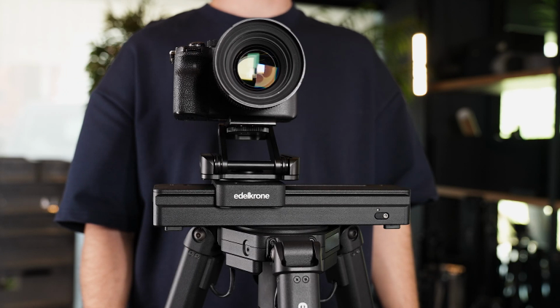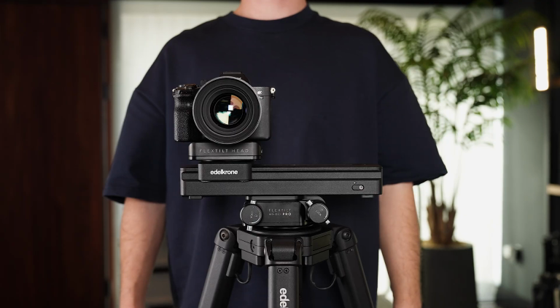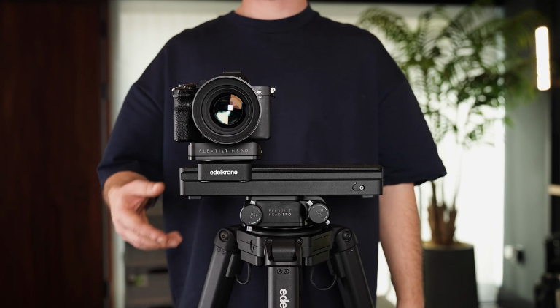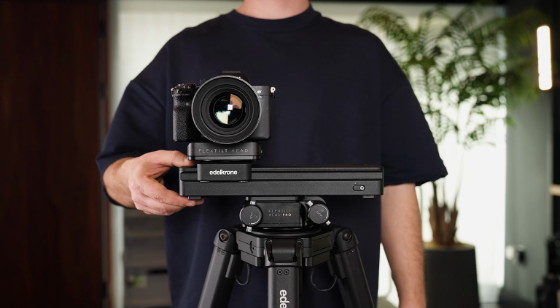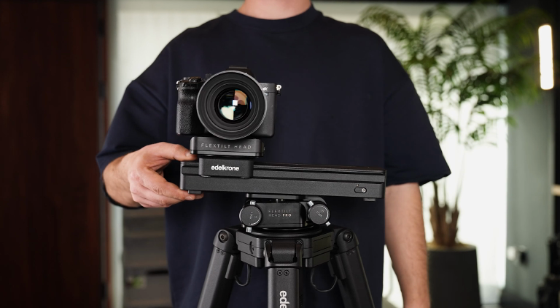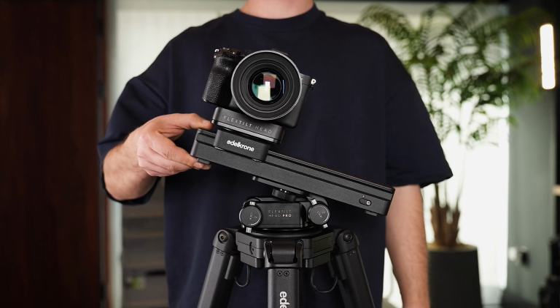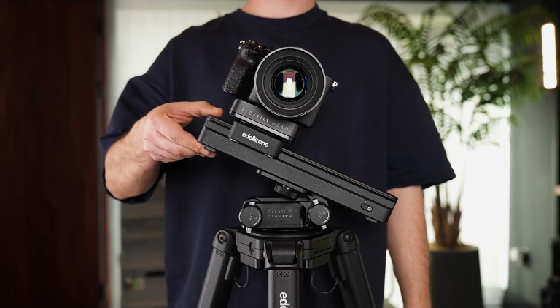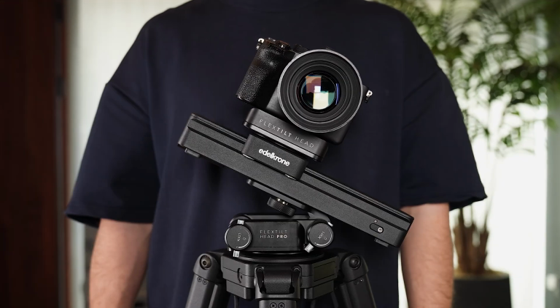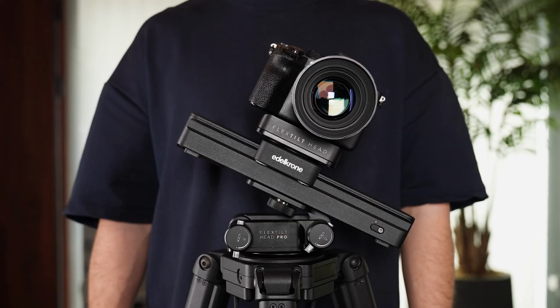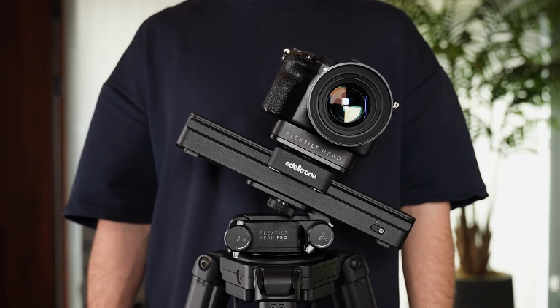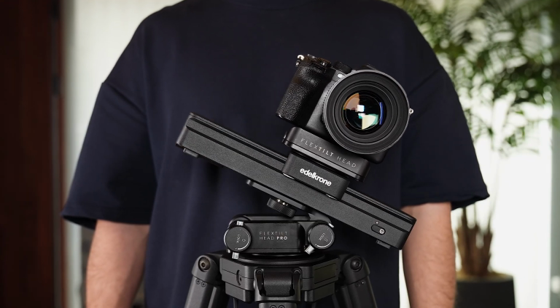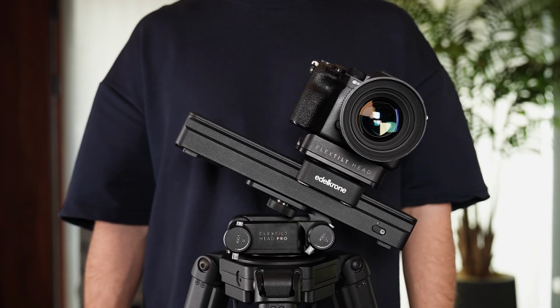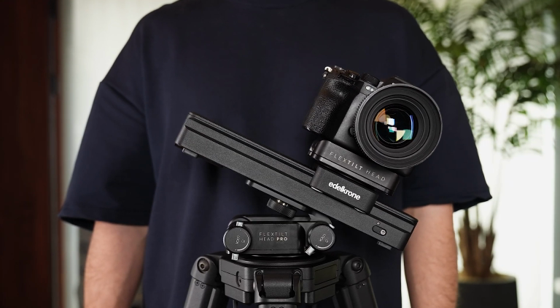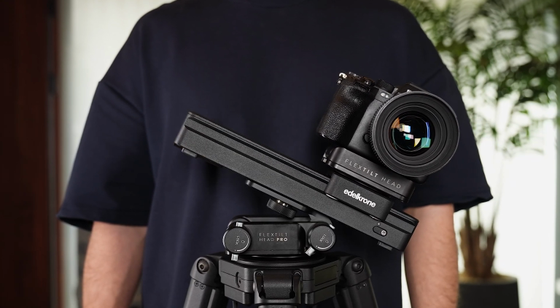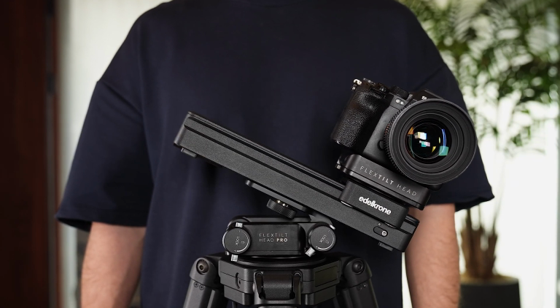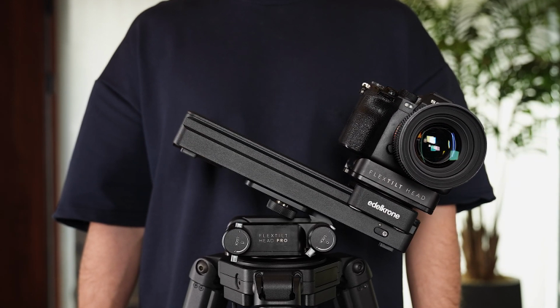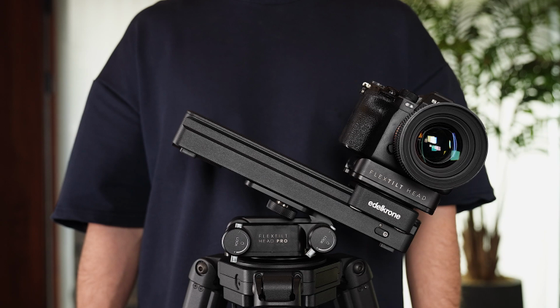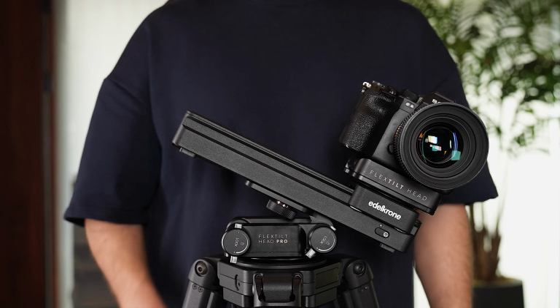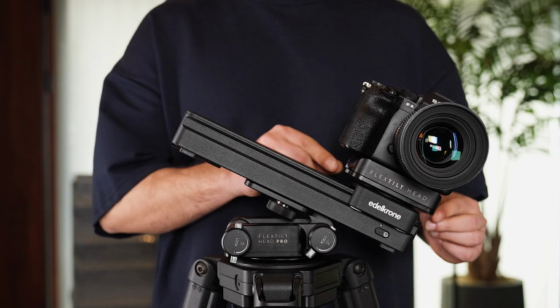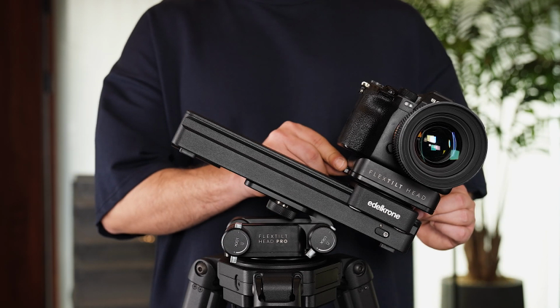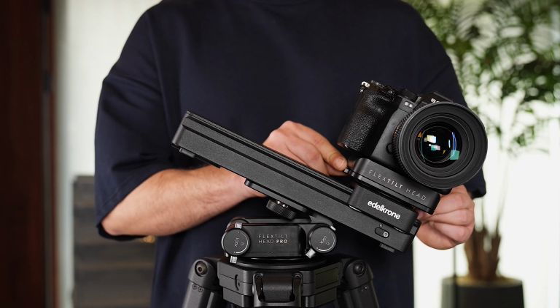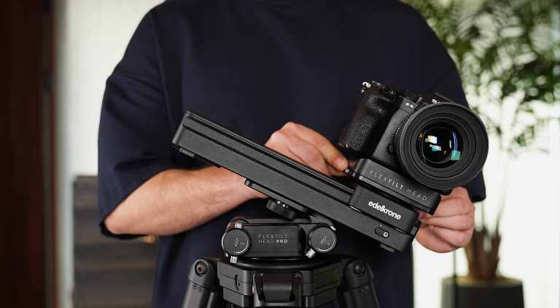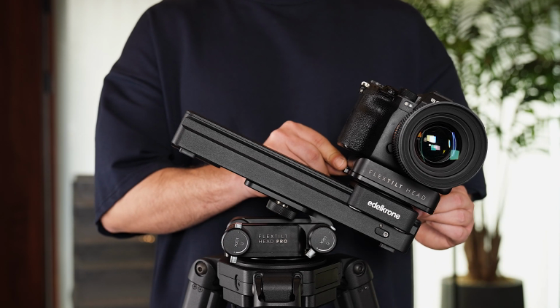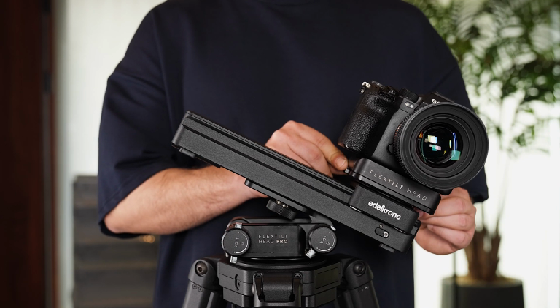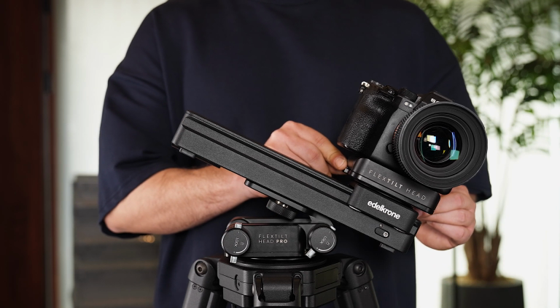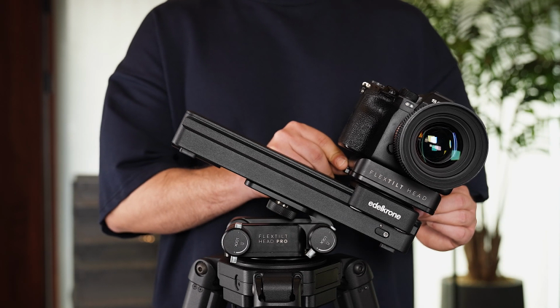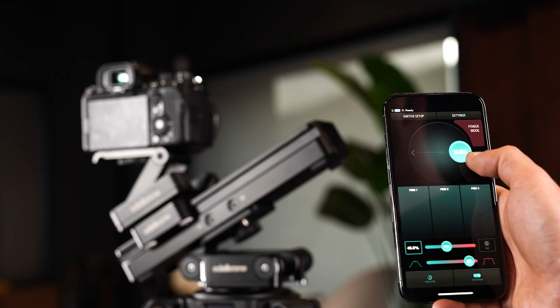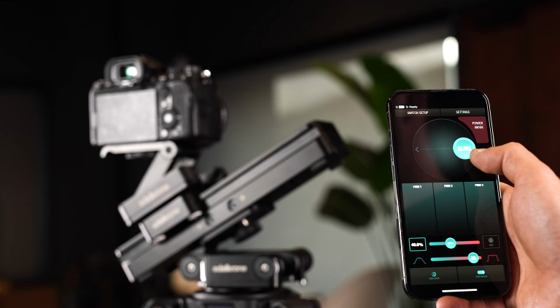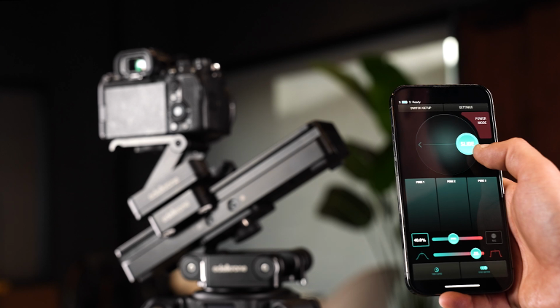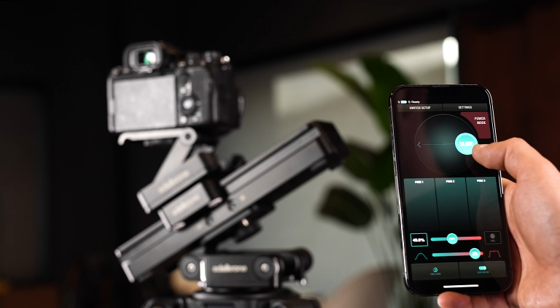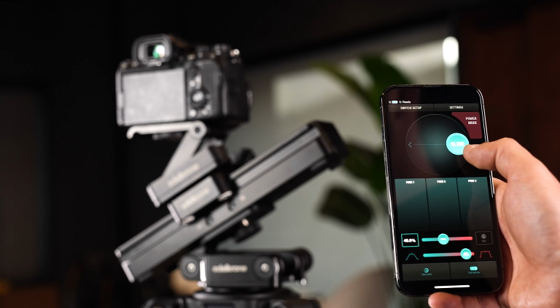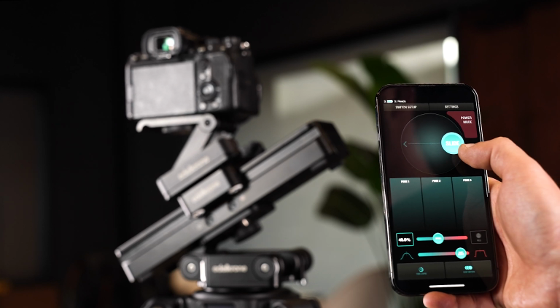When using the SliderOne at an incline, it detects the slope and moves to the lowest point and recalibrates itself. The motor remains locked while on an incline and cannot be moved manually. It can only be moved remotely with the Edelkrone app.